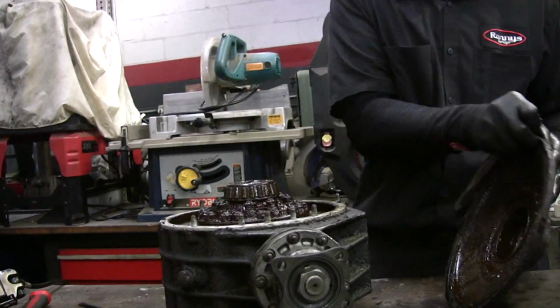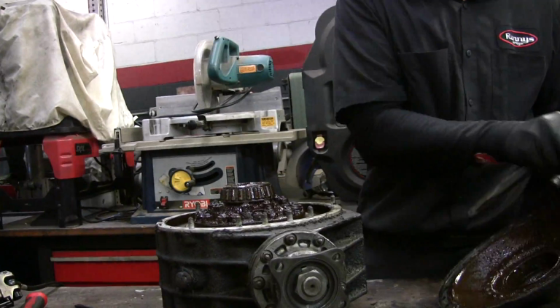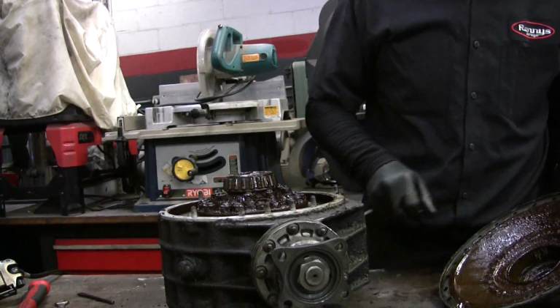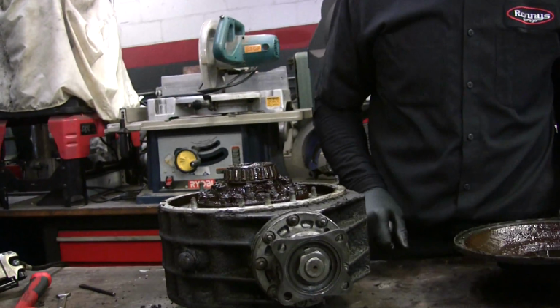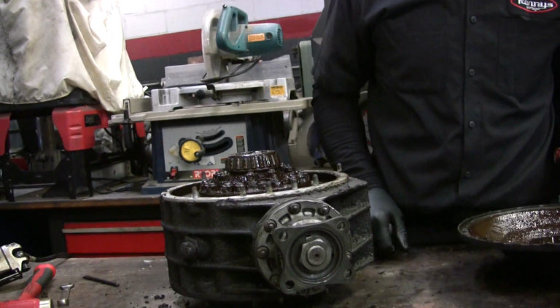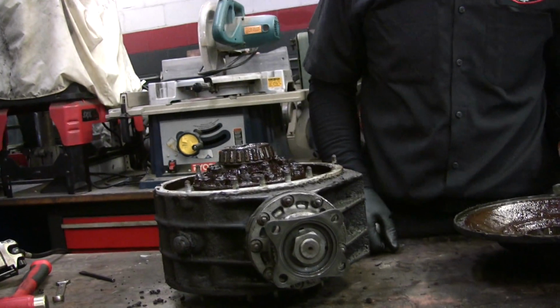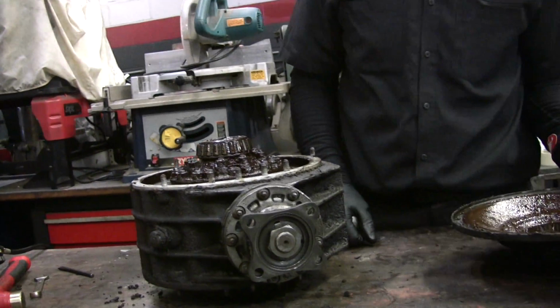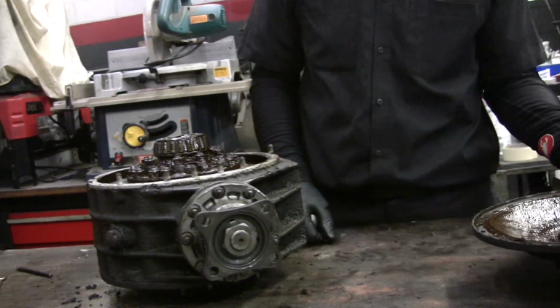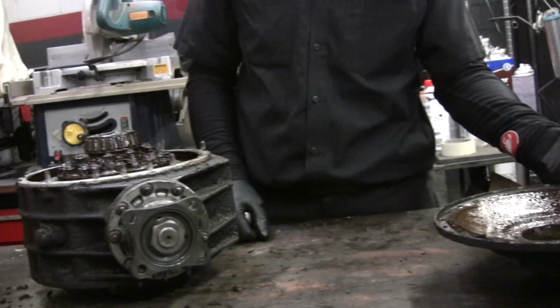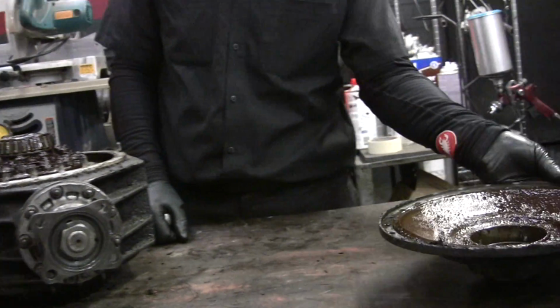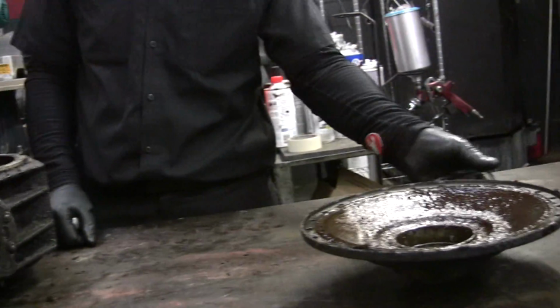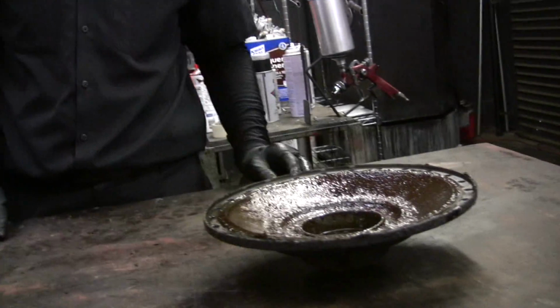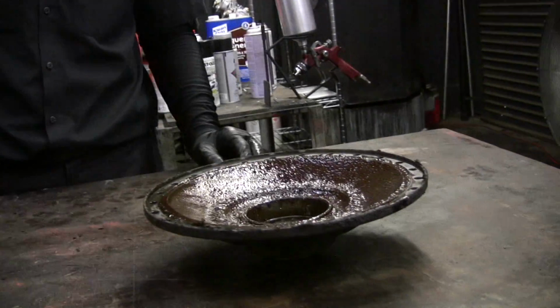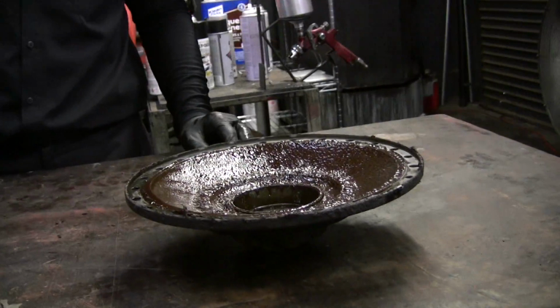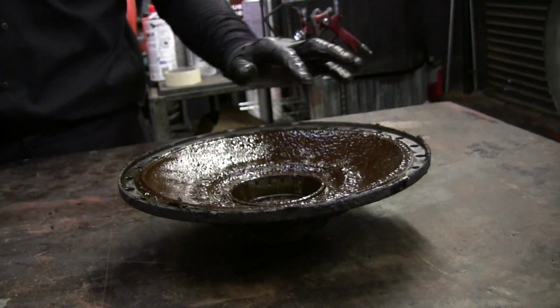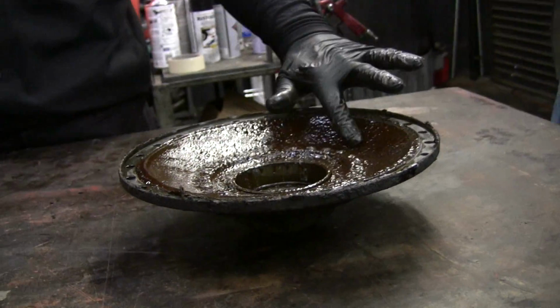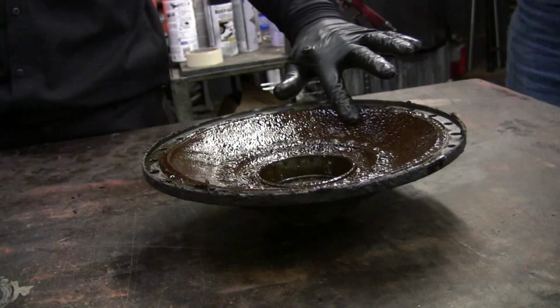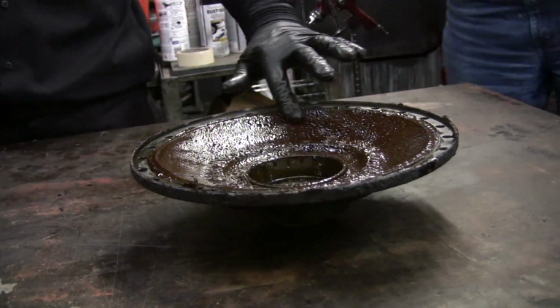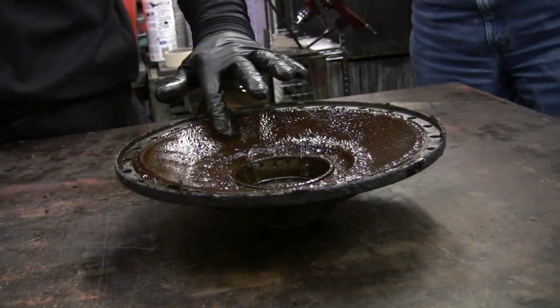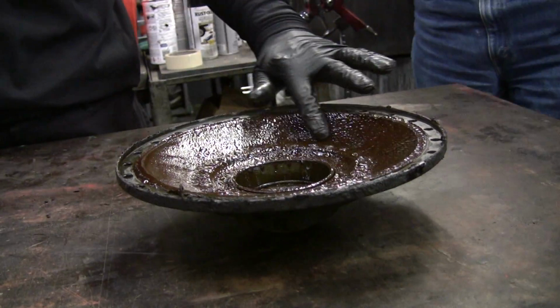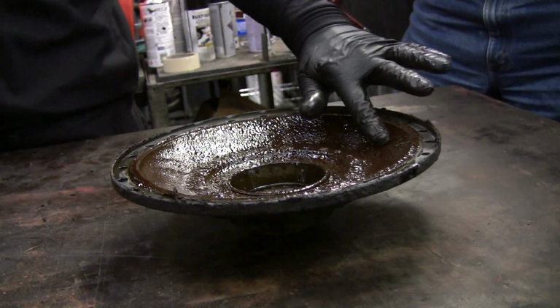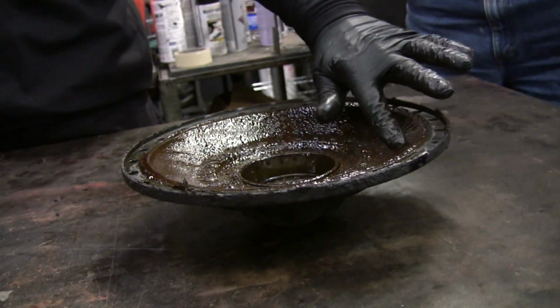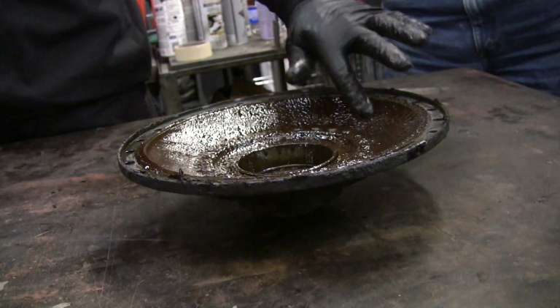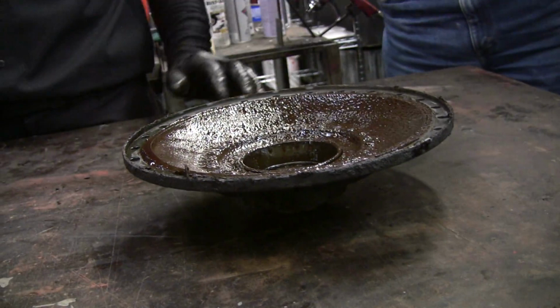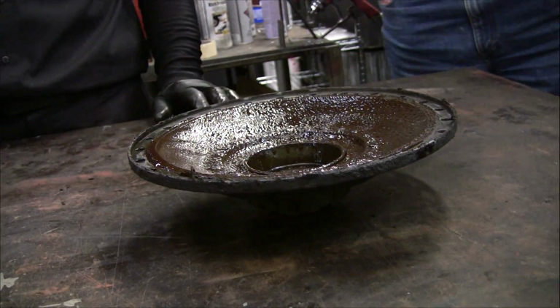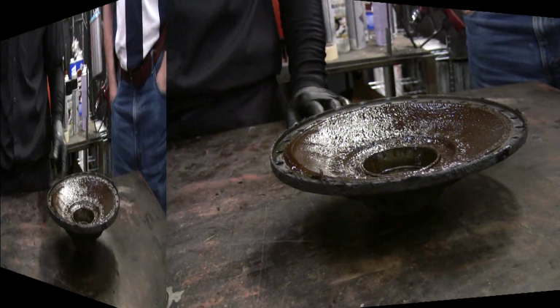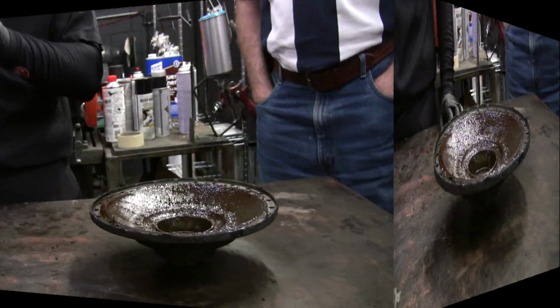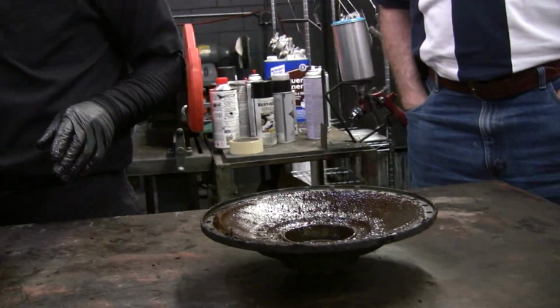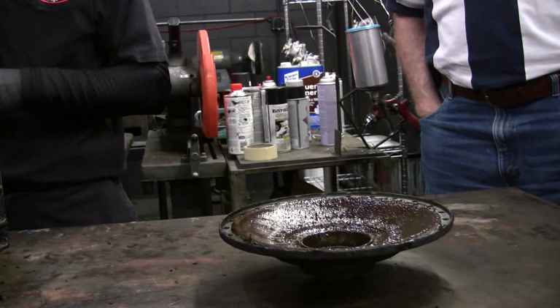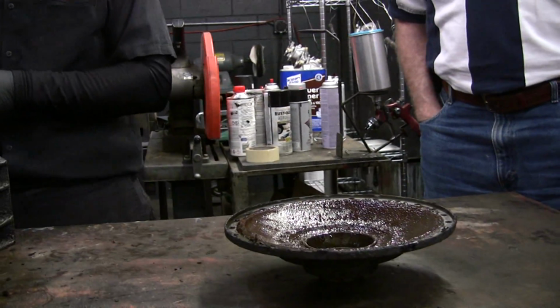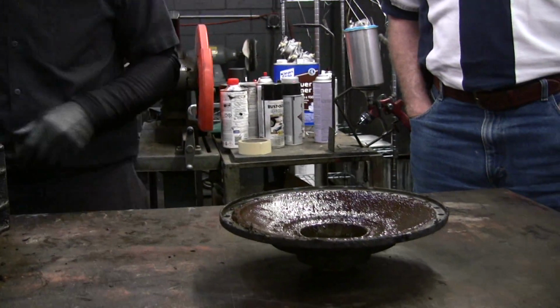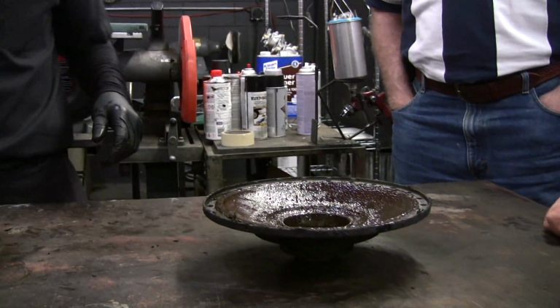Look at the little fine bolt hardware — nice stuff. That there is water, that's moisture.